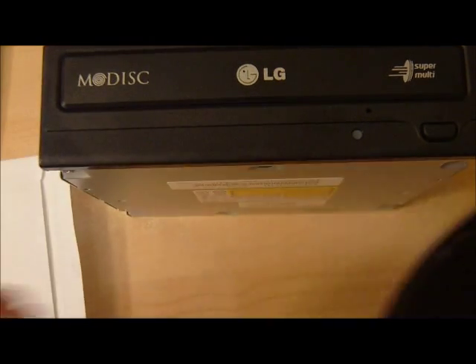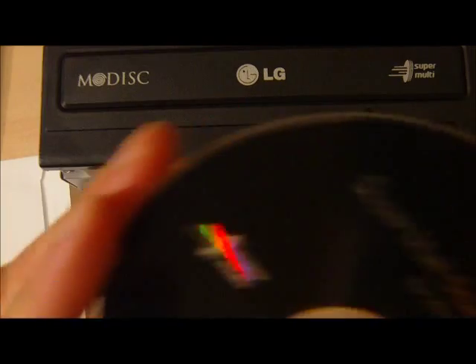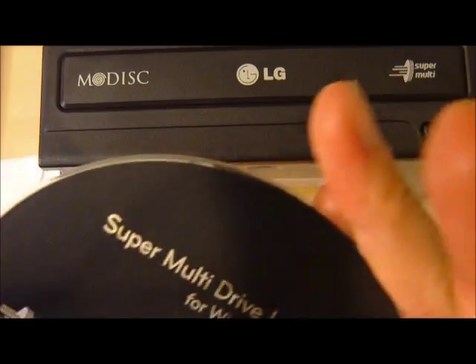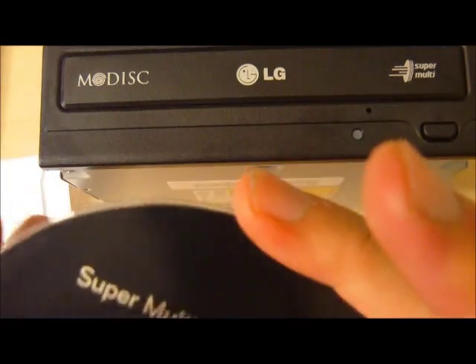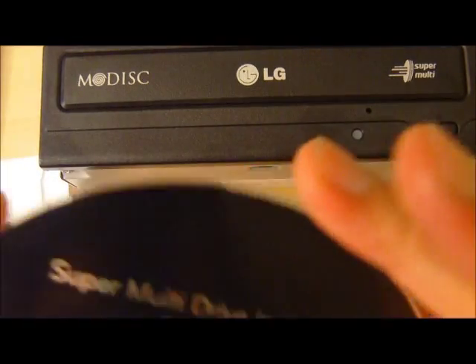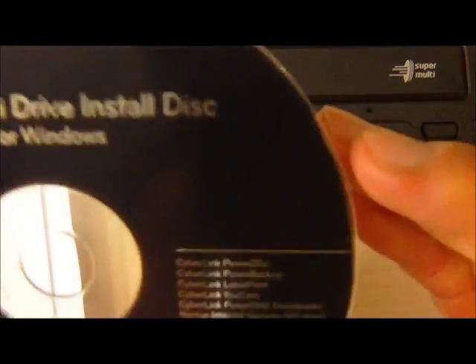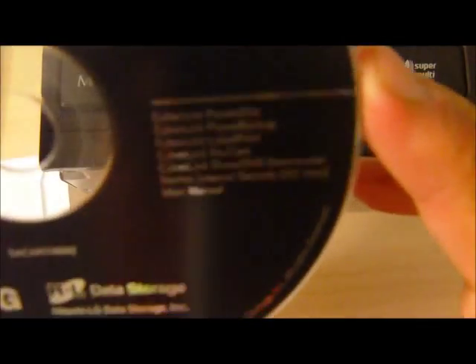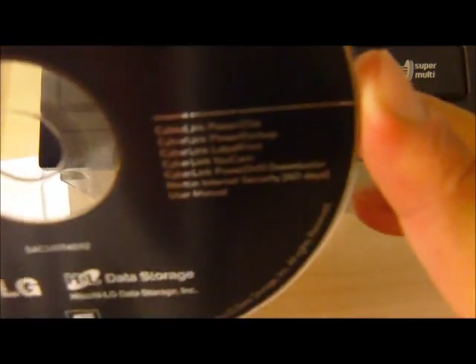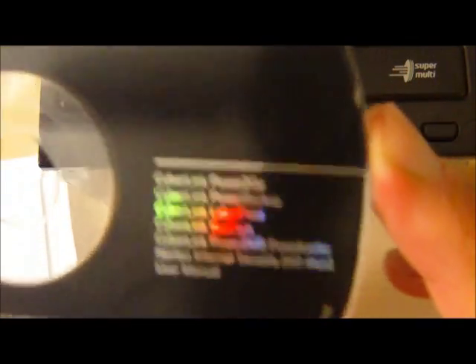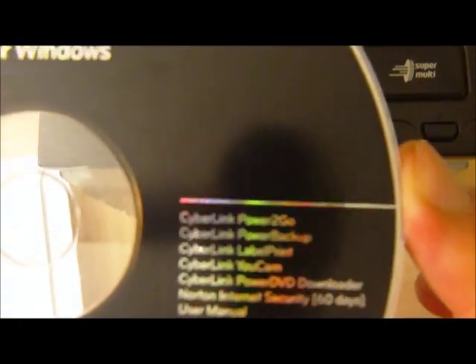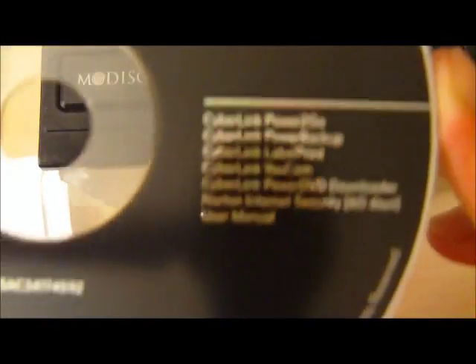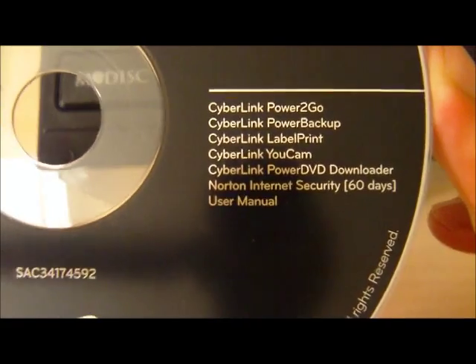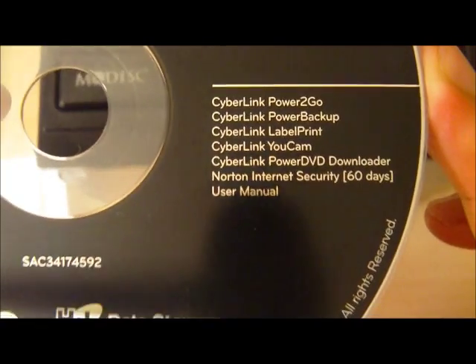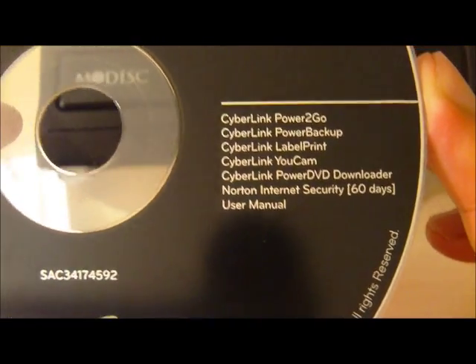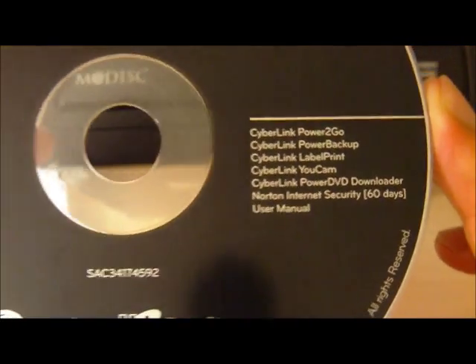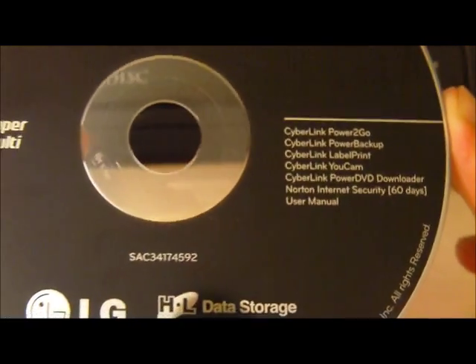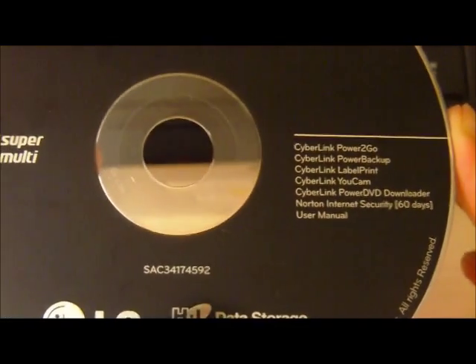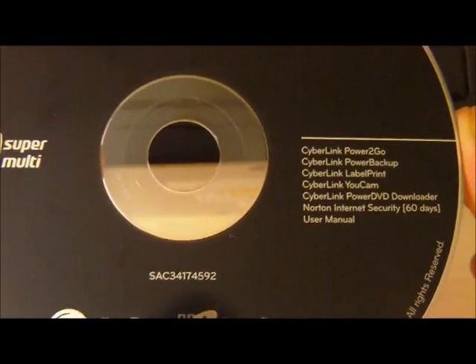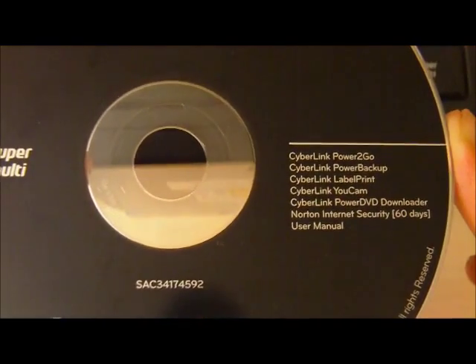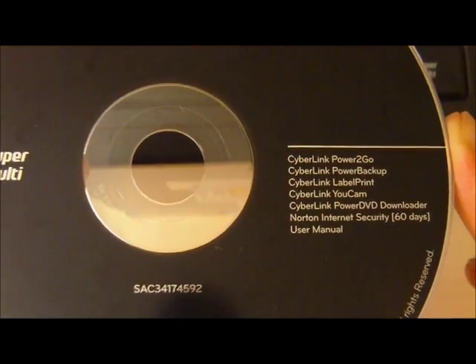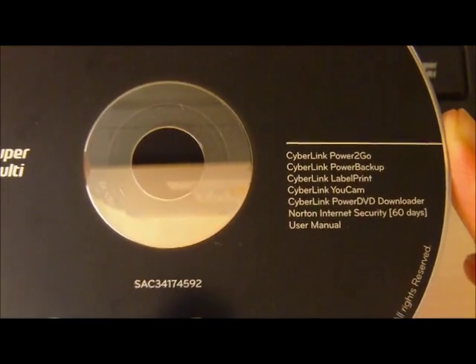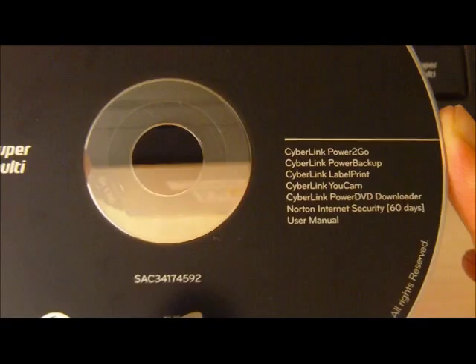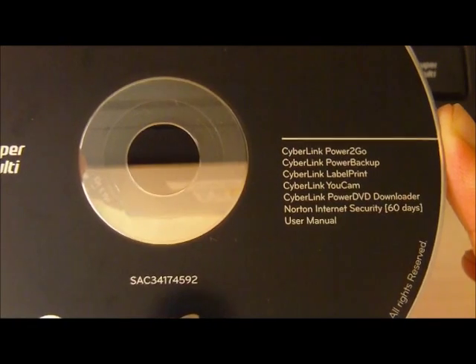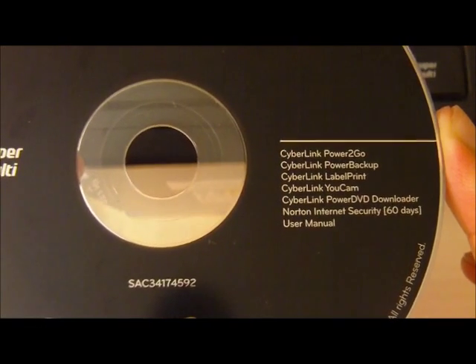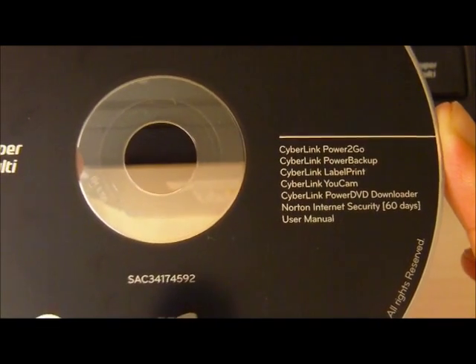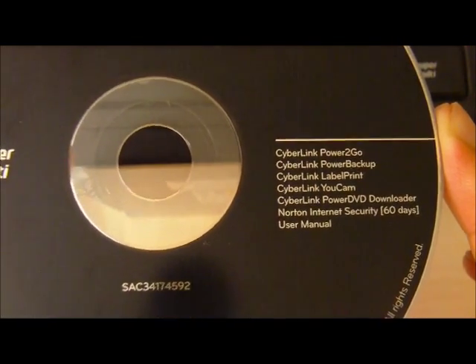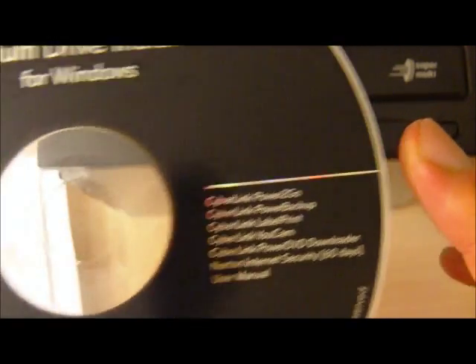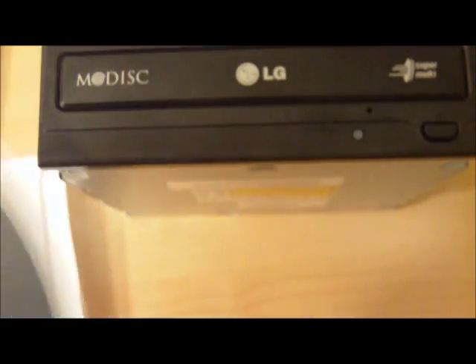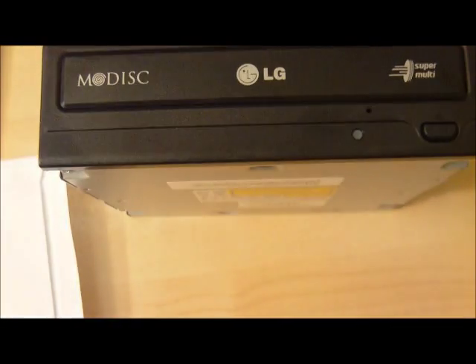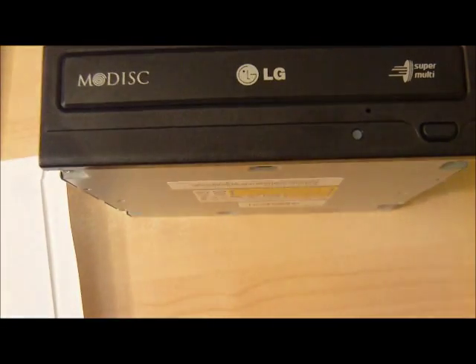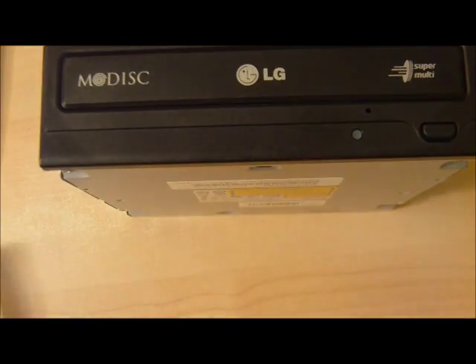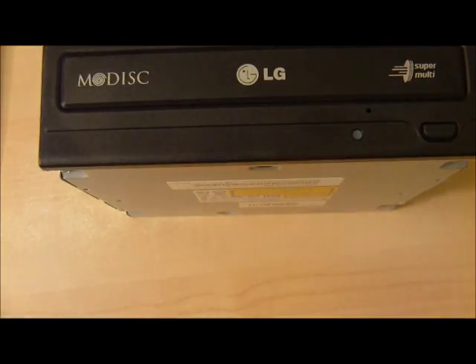As you see, it's Power2Go and also Power Backup from CyberLink. This lets you burn CDs and DVDs, and it also supports AMDISCs. There's some other trialware software also included.